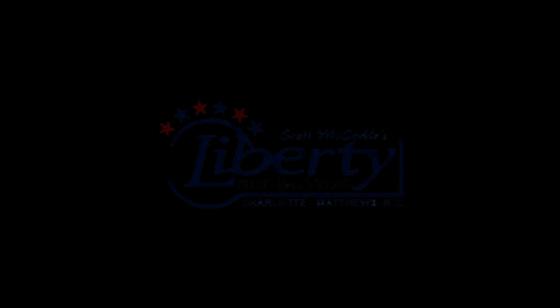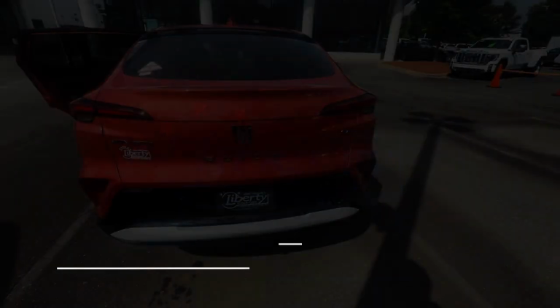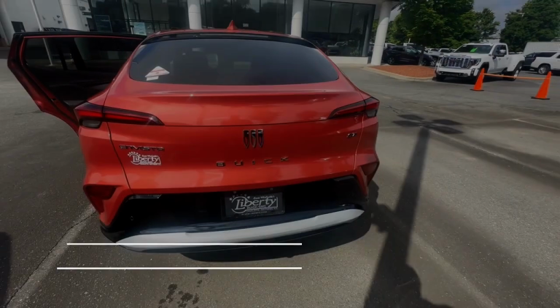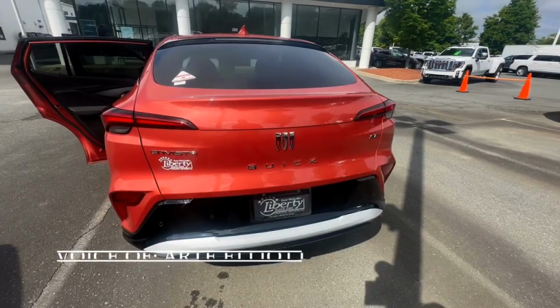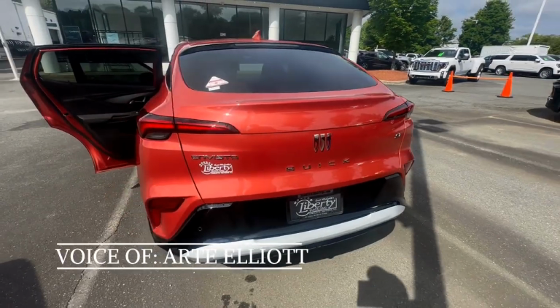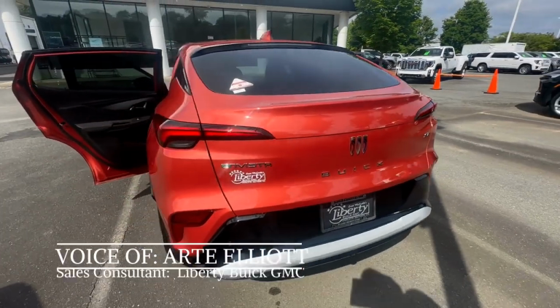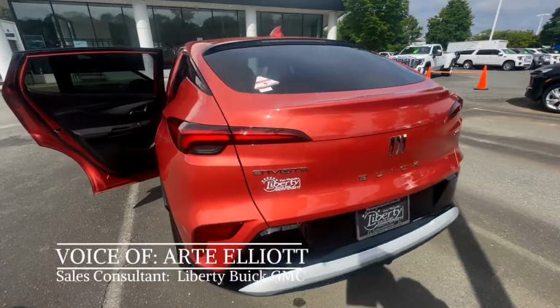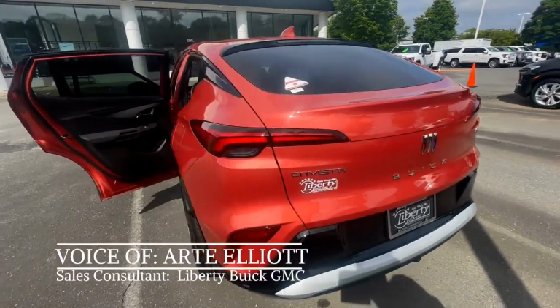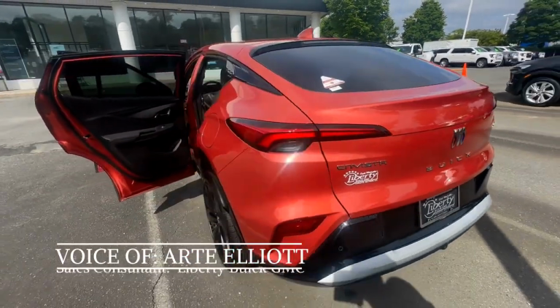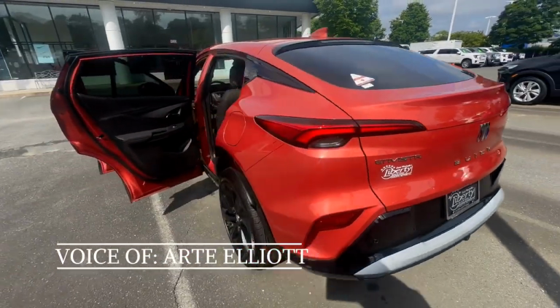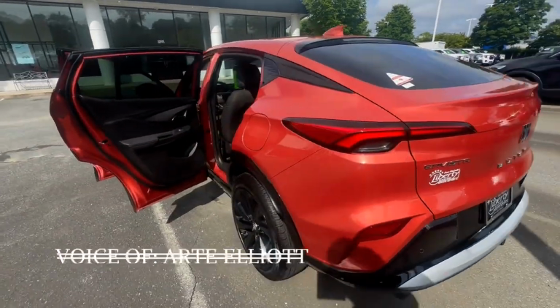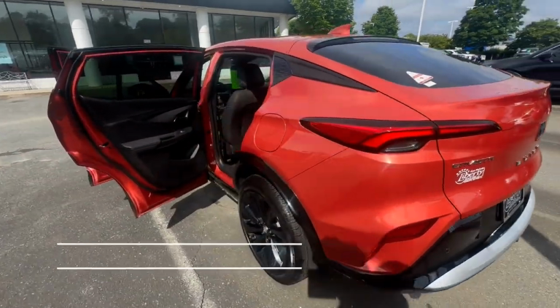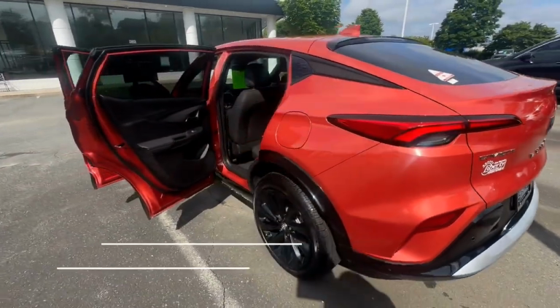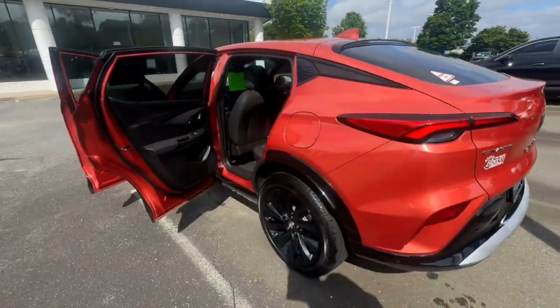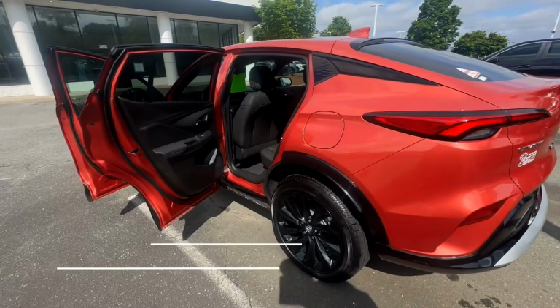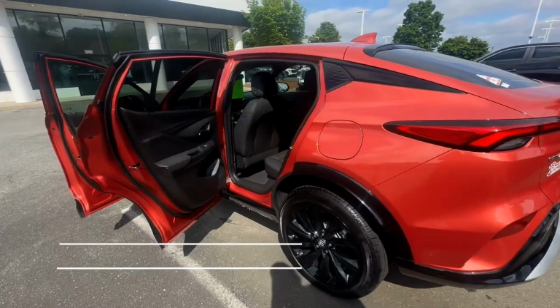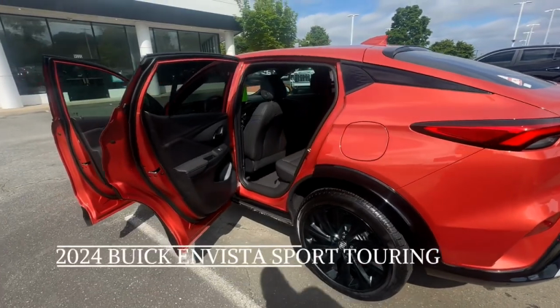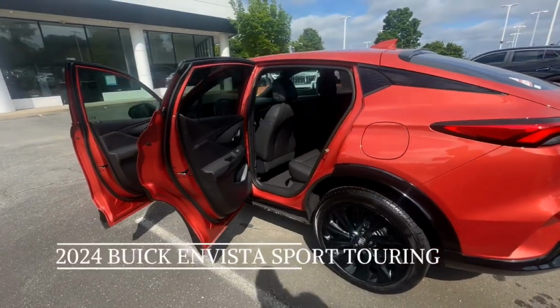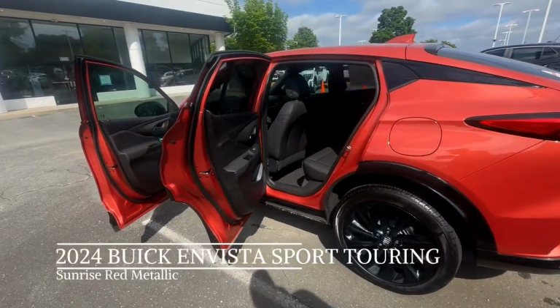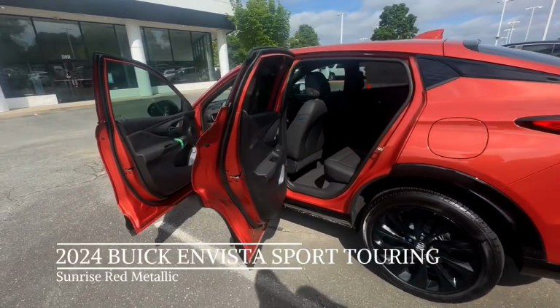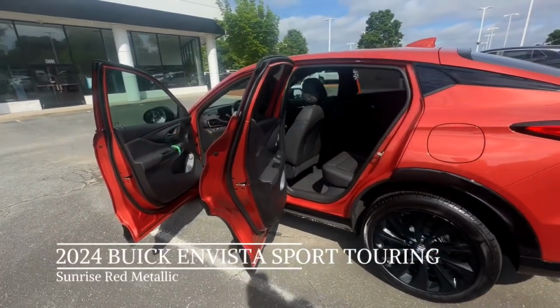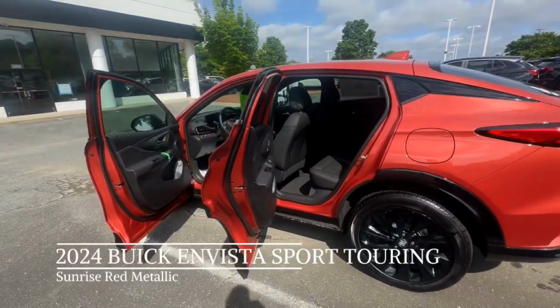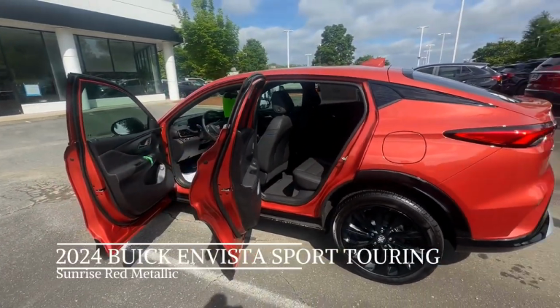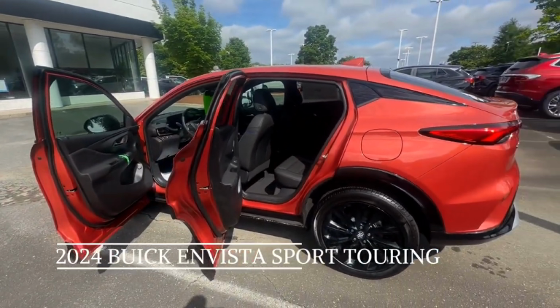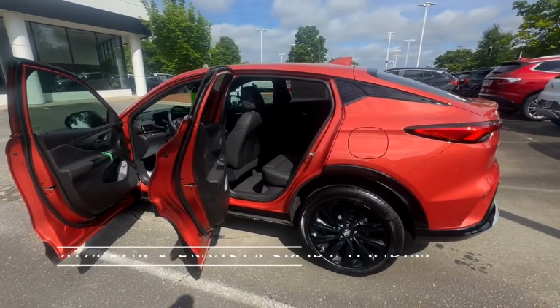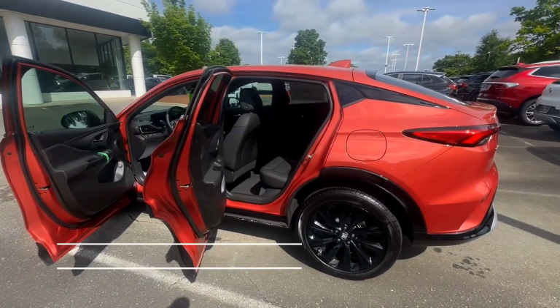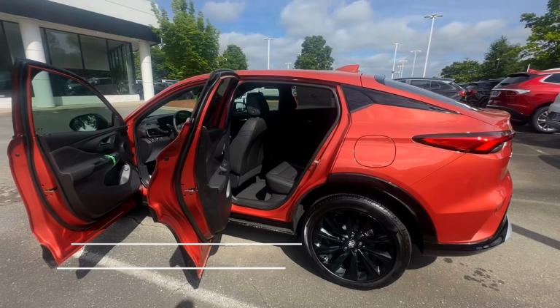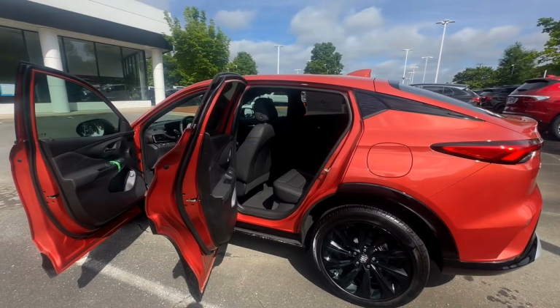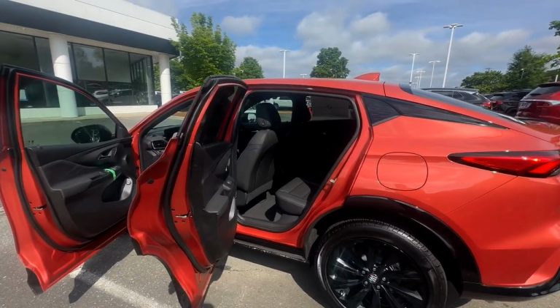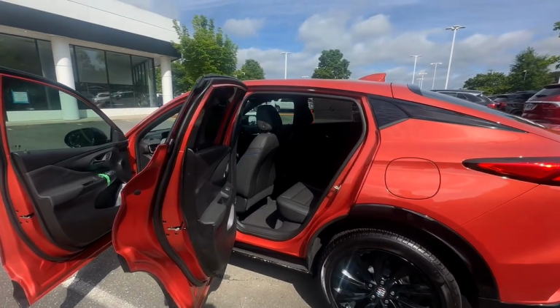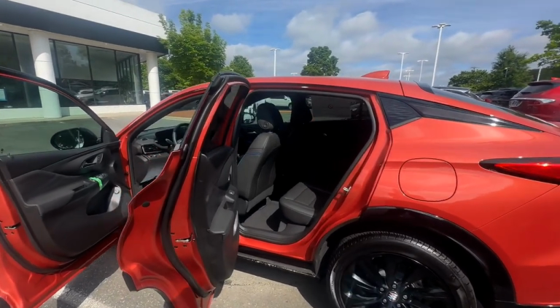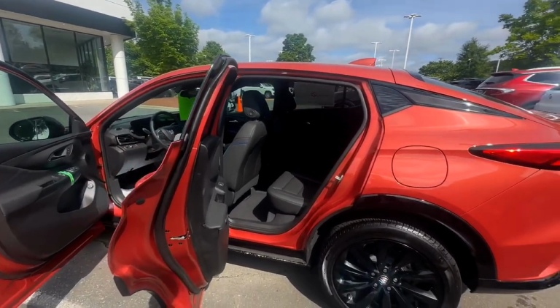Hello everyone, this is Art Elliott here at Liberty Buick GMC in Matthews, North Carolina. Really quick, just wanted to showcase this 2024 Buick Envista Sport Touring. This is Sunrise Red Metallic with the black and blue stitching interior.